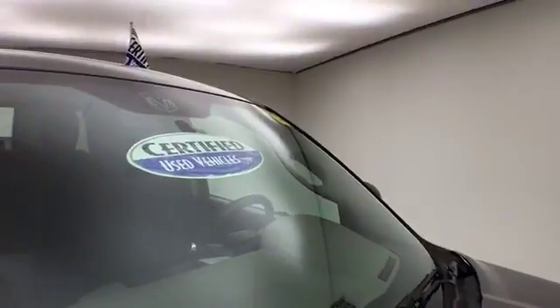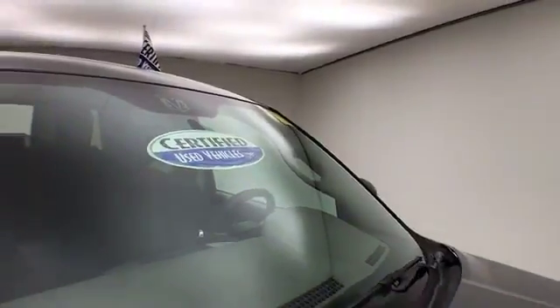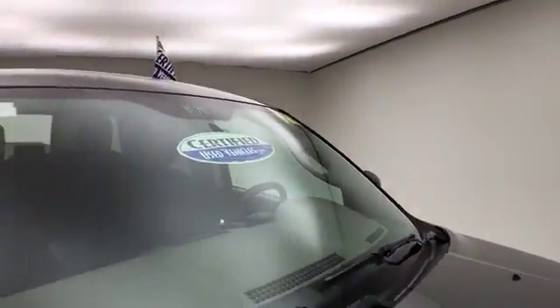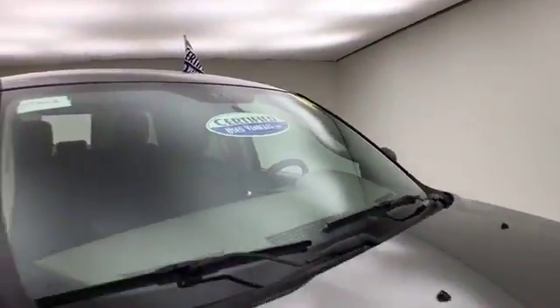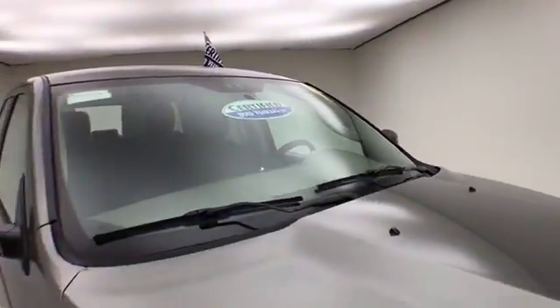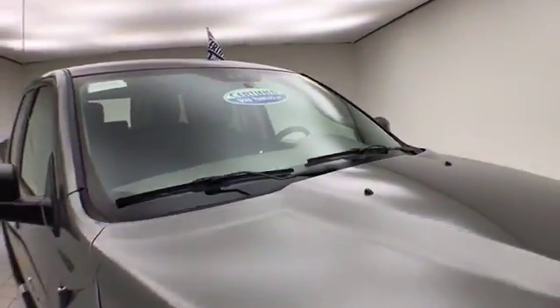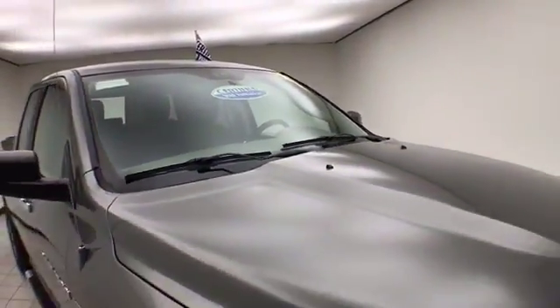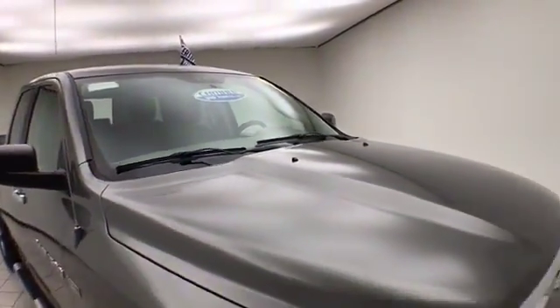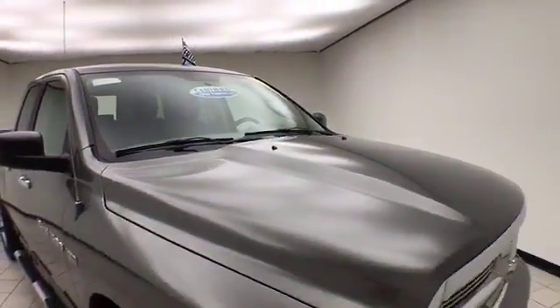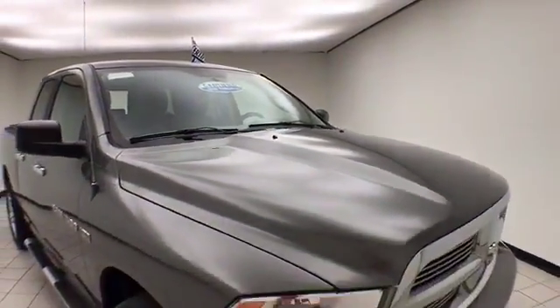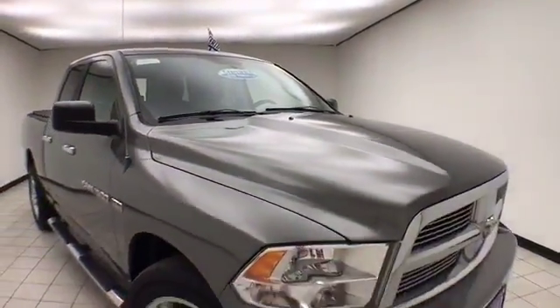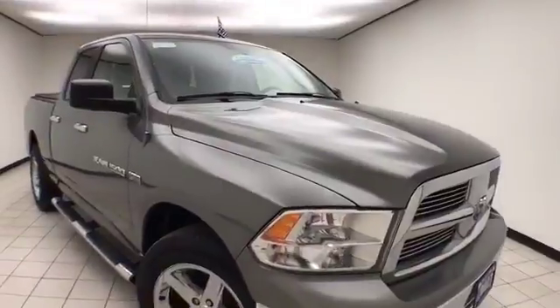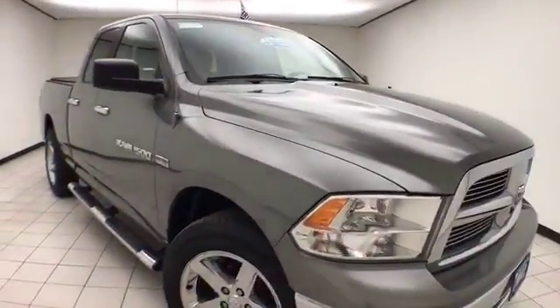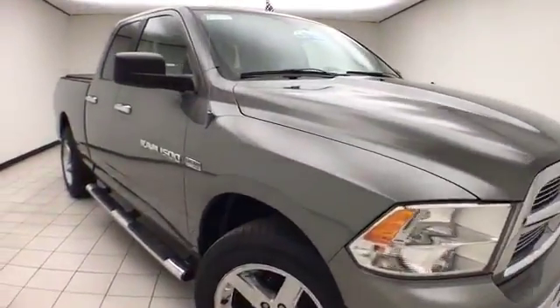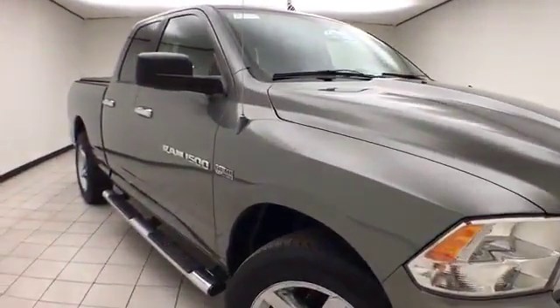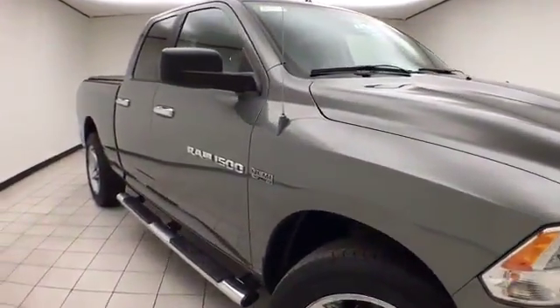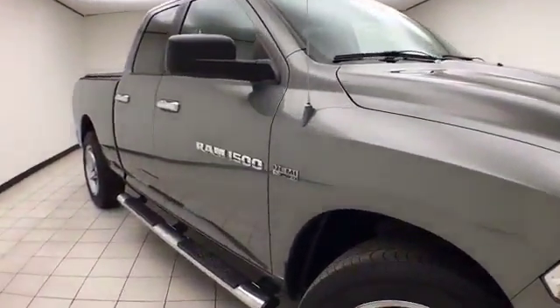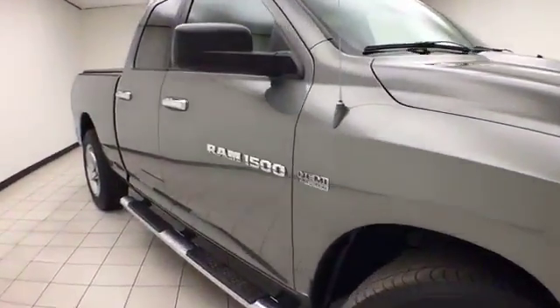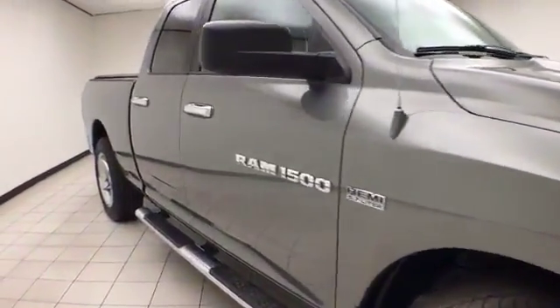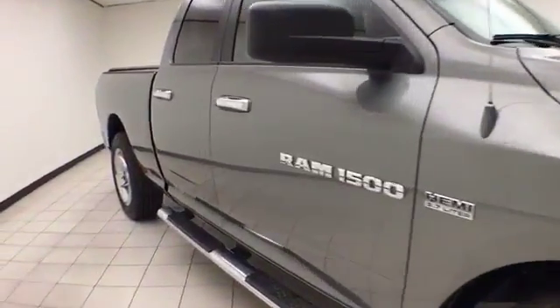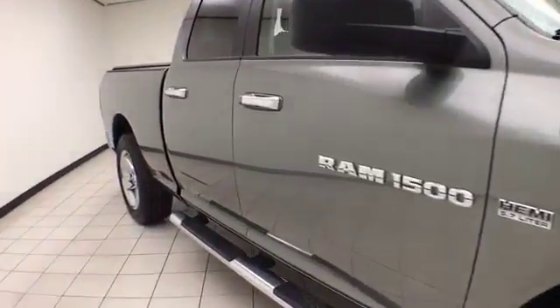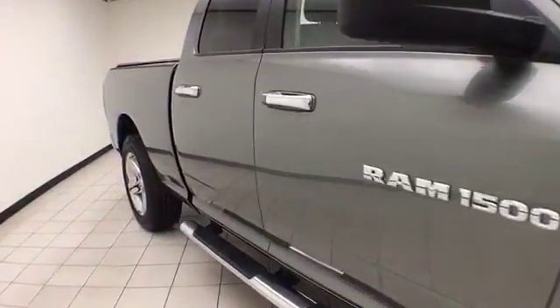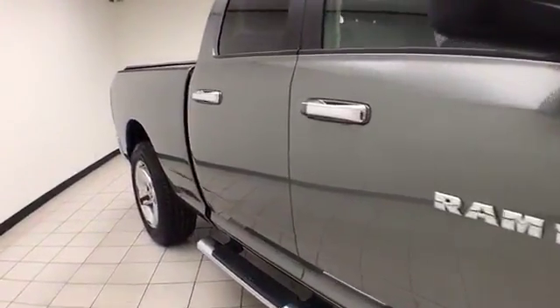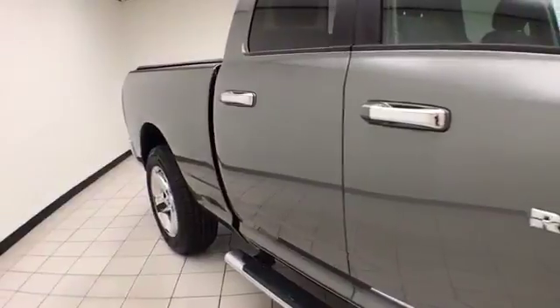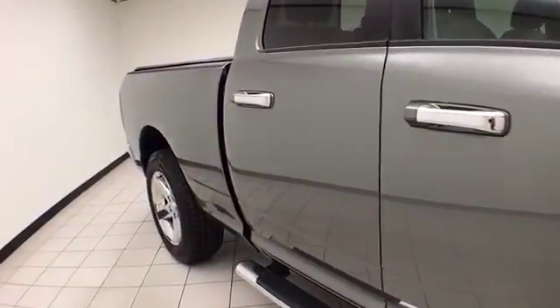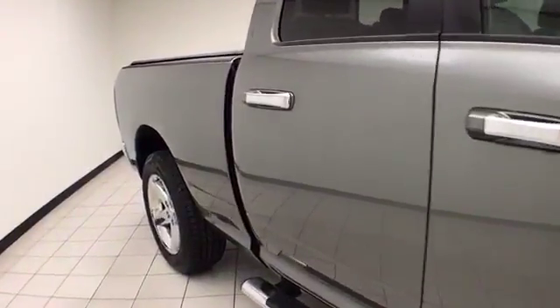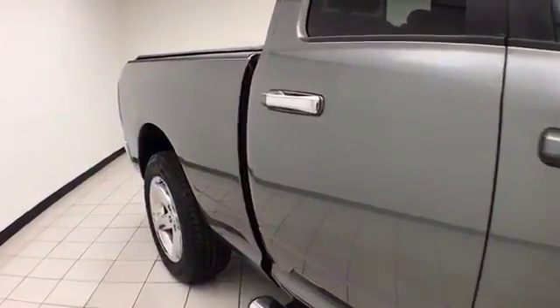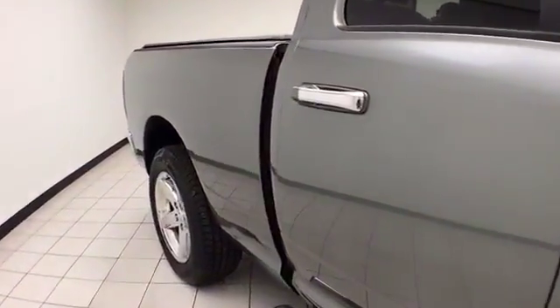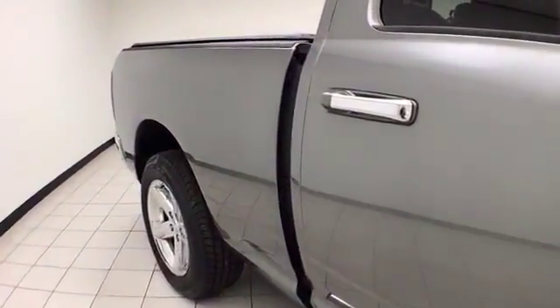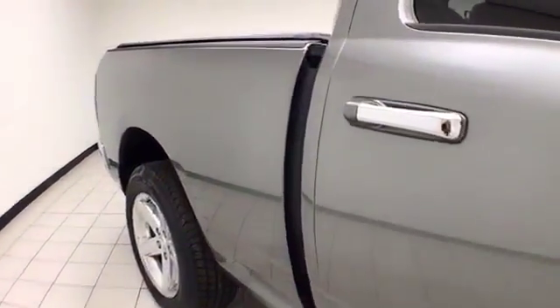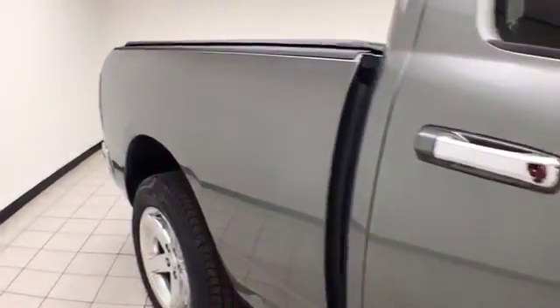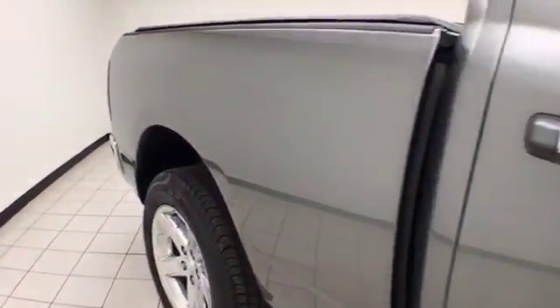After our thorough inspection, it qualifies for our certified used vehicle program, giving you a three-month, 3,000-mile powertrain warranty which also includes emergency roadside assistance, towing, rental reimbursement, and trip interruption service — all available nationwide.